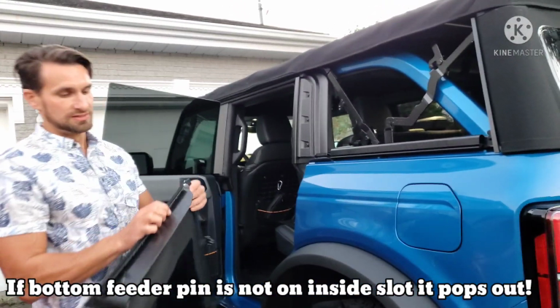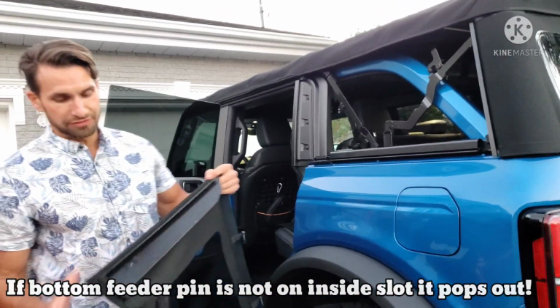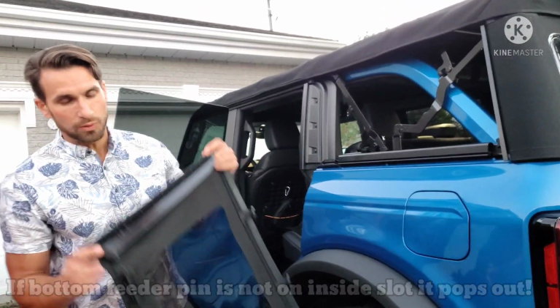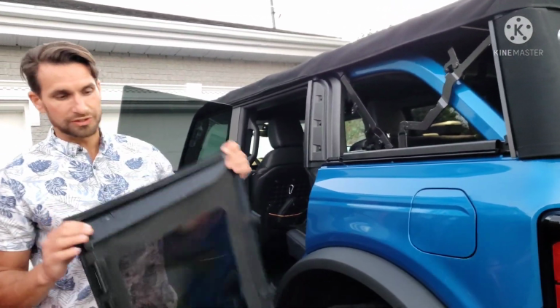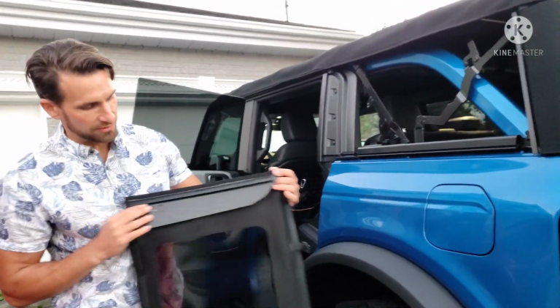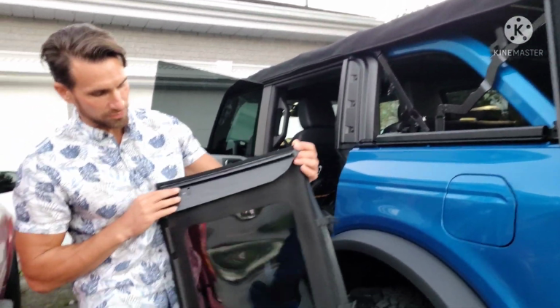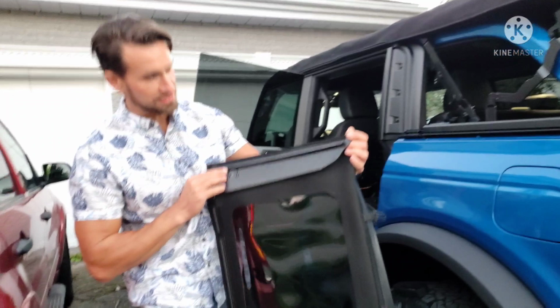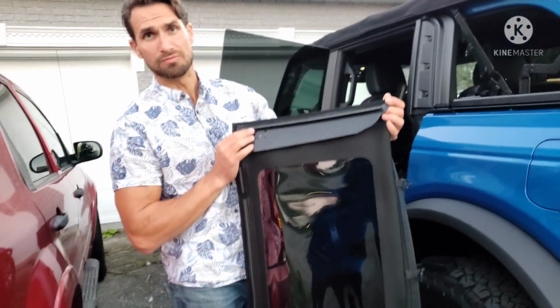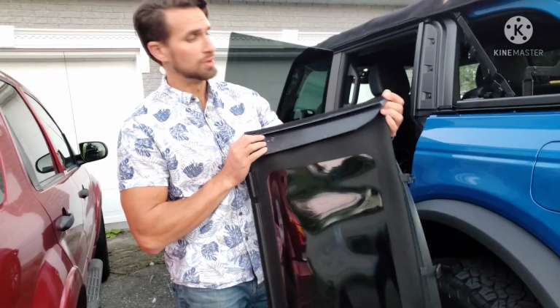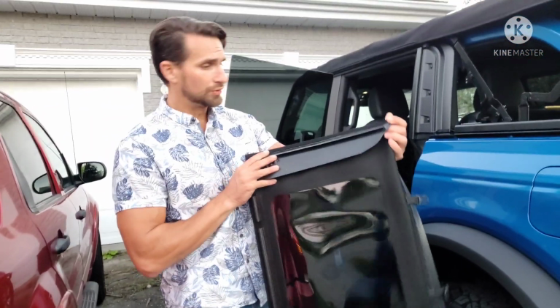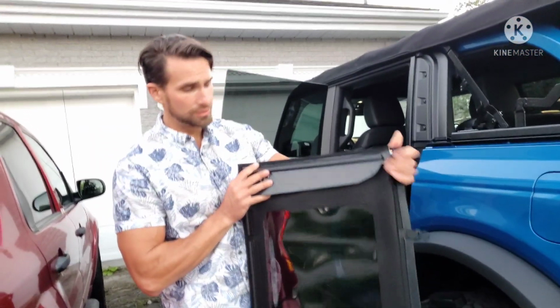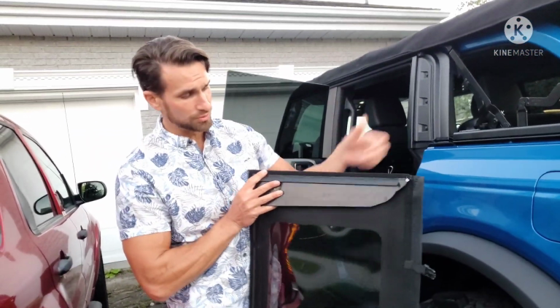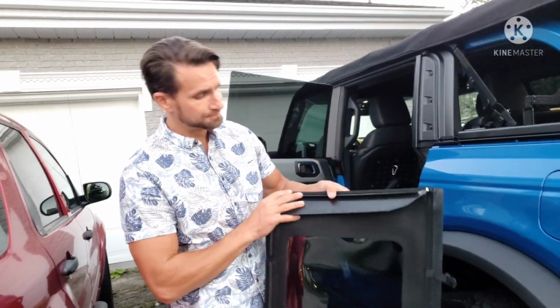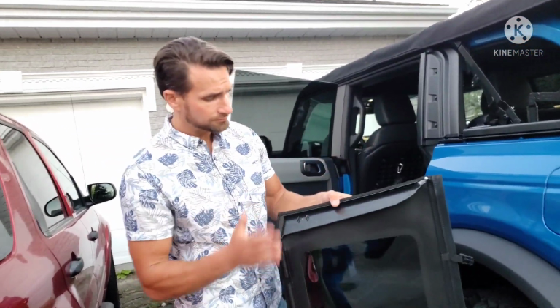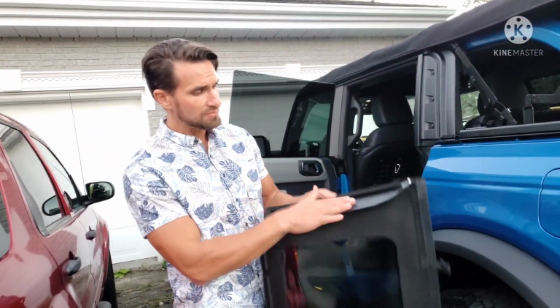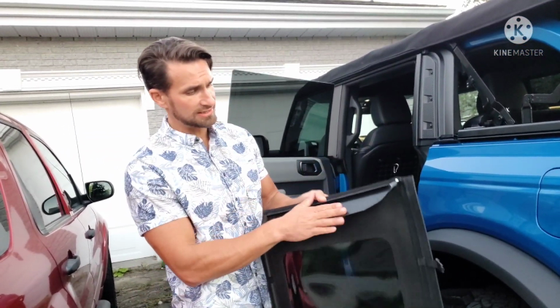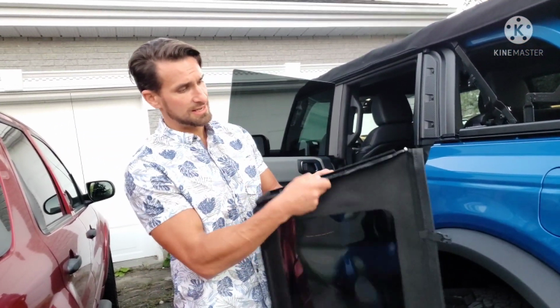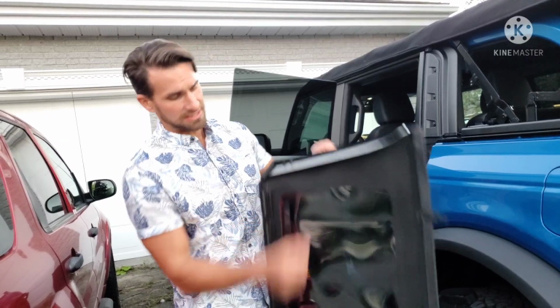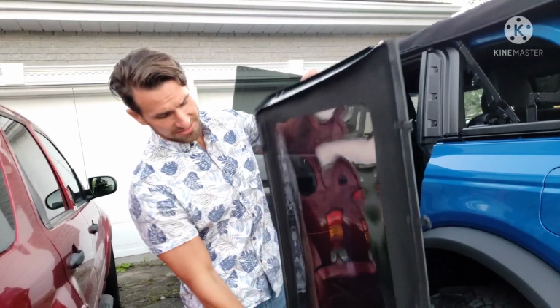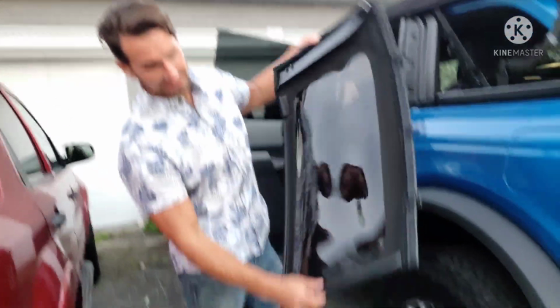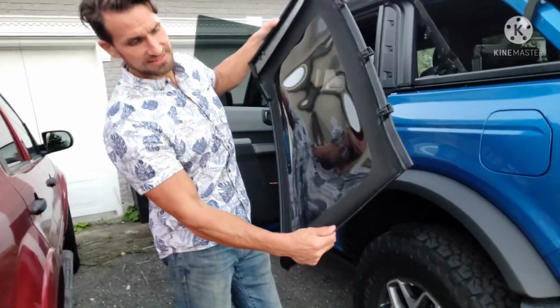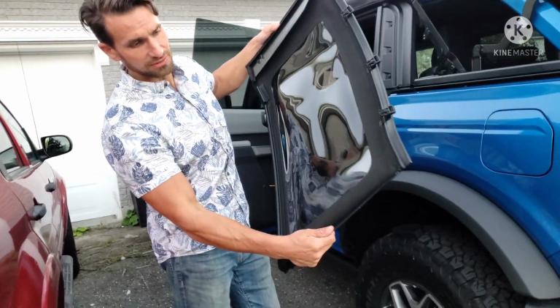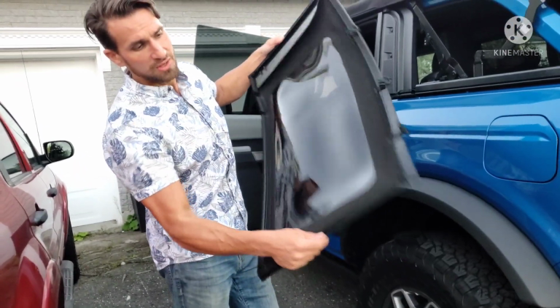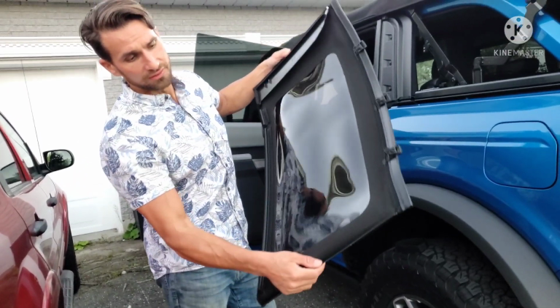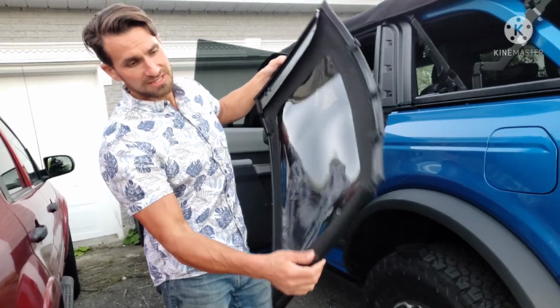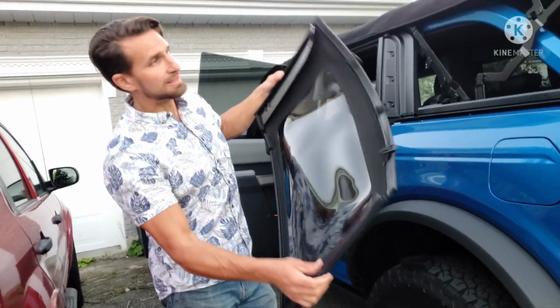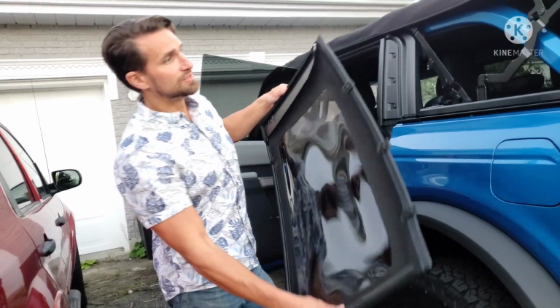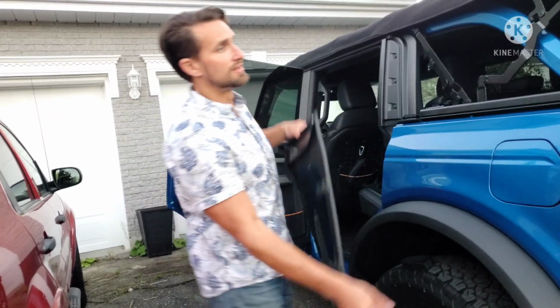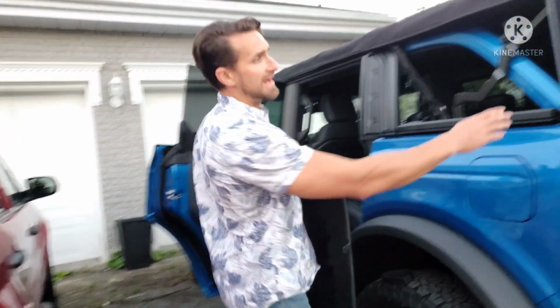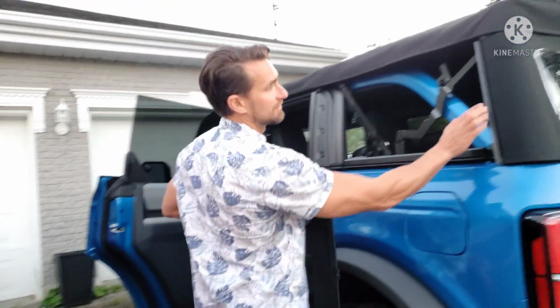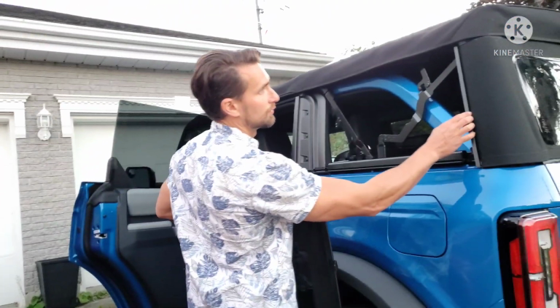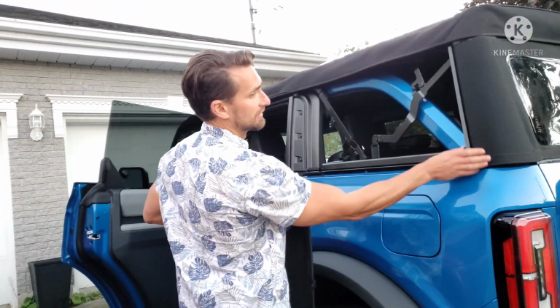To figure out which window is which, in case you don't remember what order you stored them in, you've got this big piece of plastic versus this little lip. The little lips clip into the back right here.